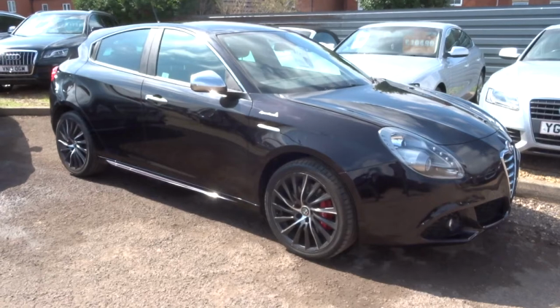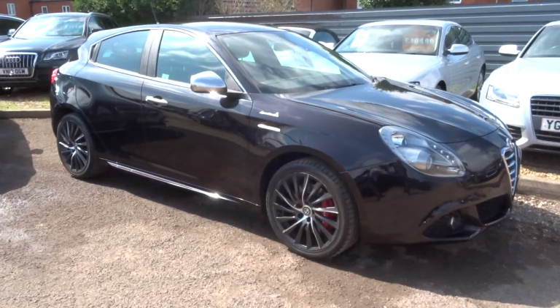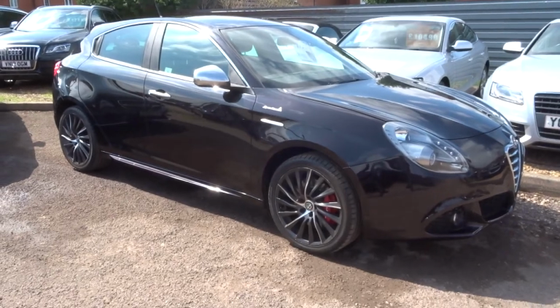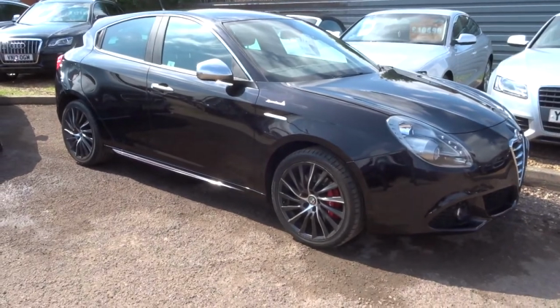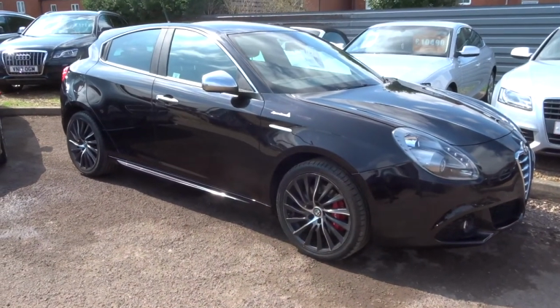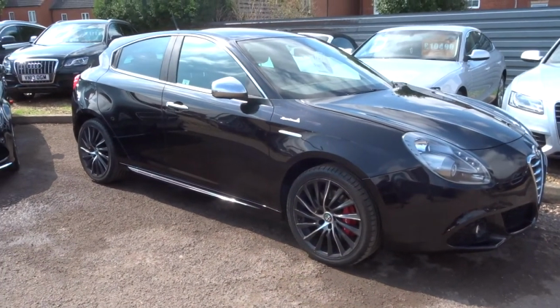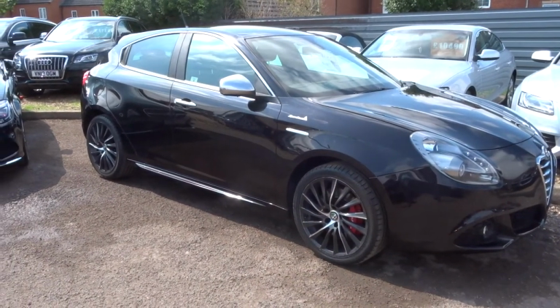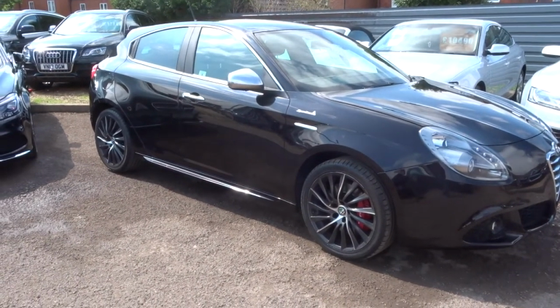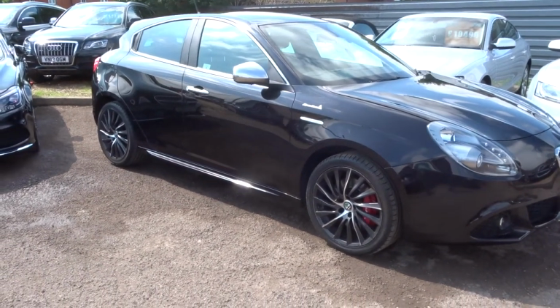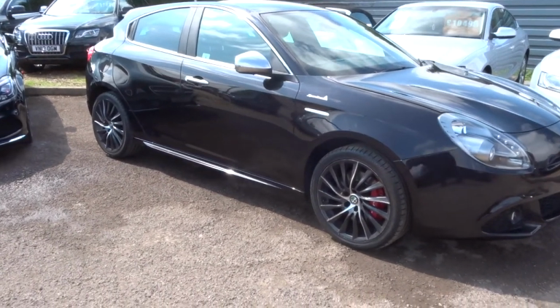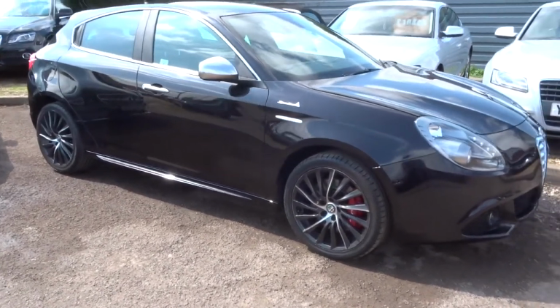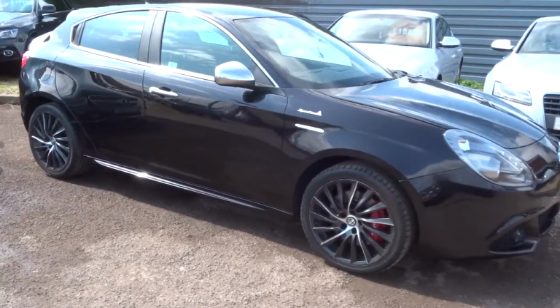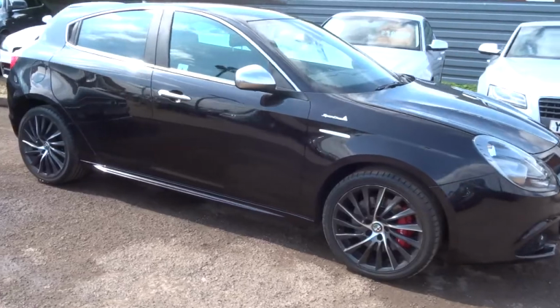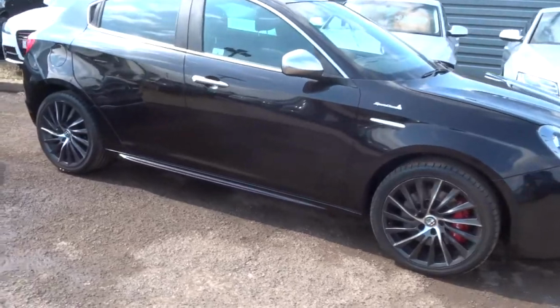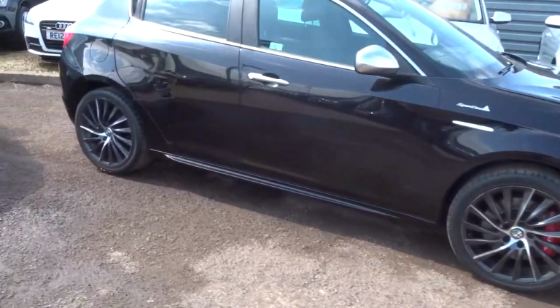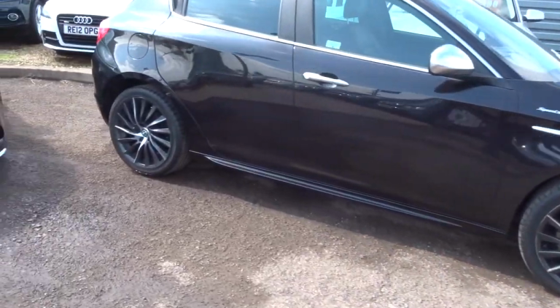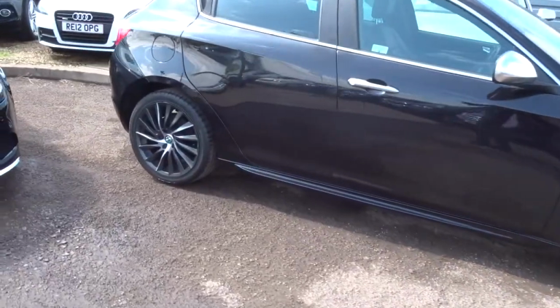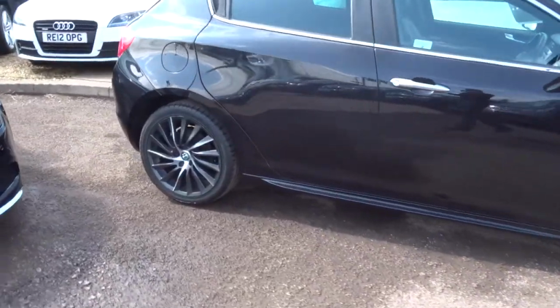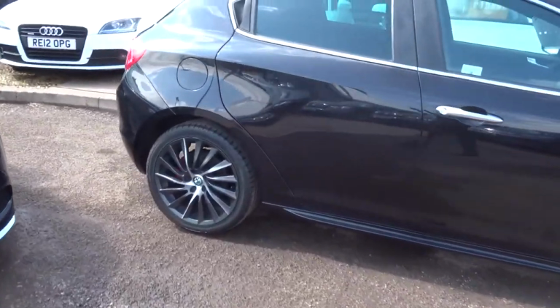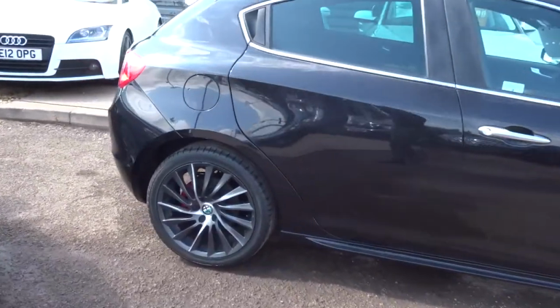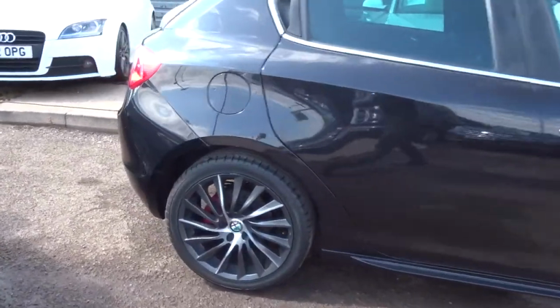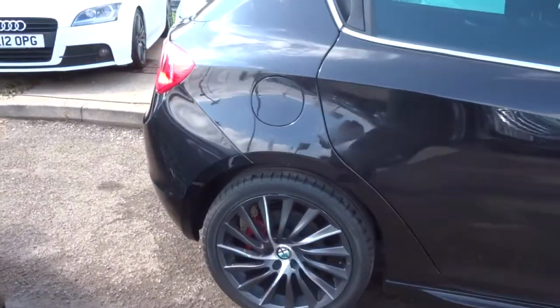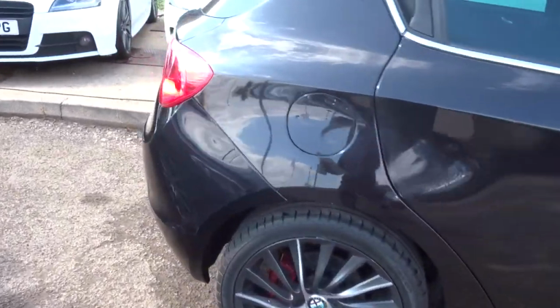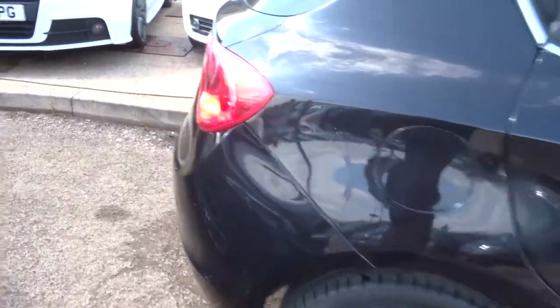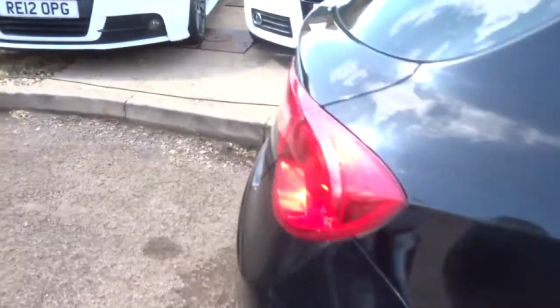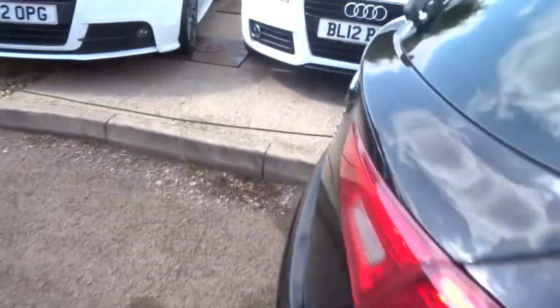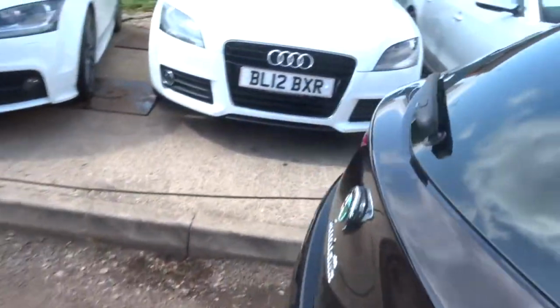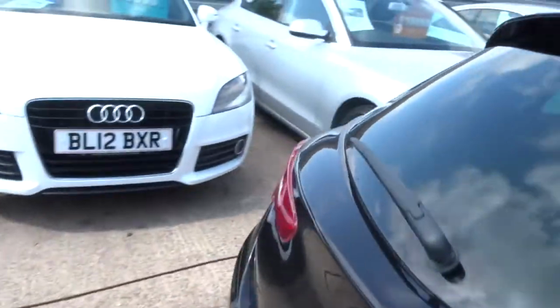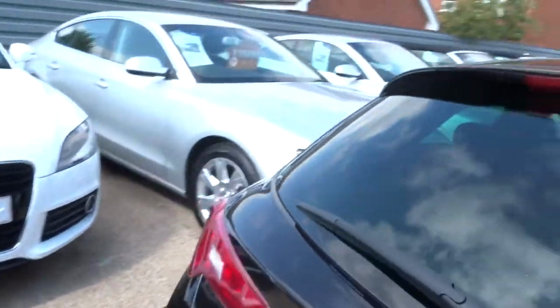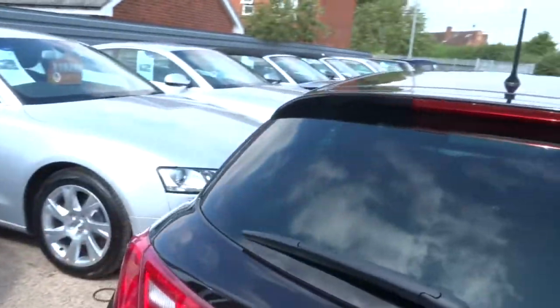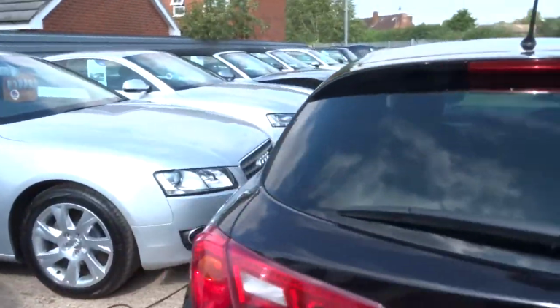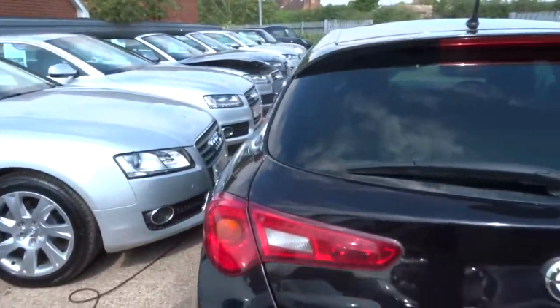Welcome to Country Car, my name is Tom. Here we have the Alfa Romeo Giulietta 1.4, 170 bhp, costing just over 56,000 miles.